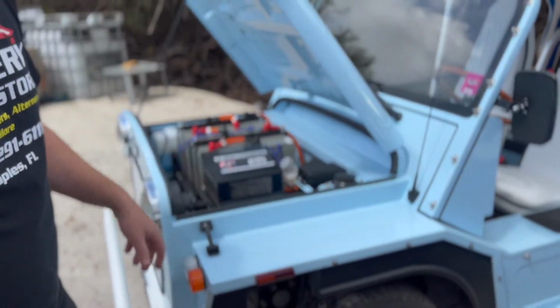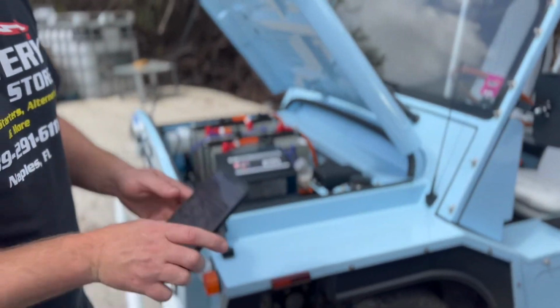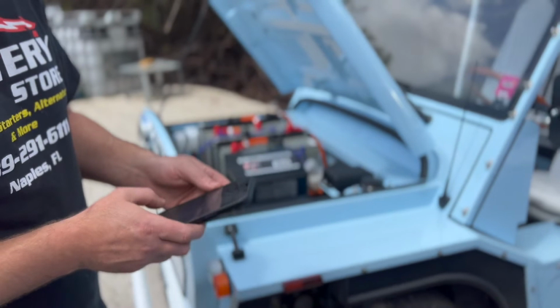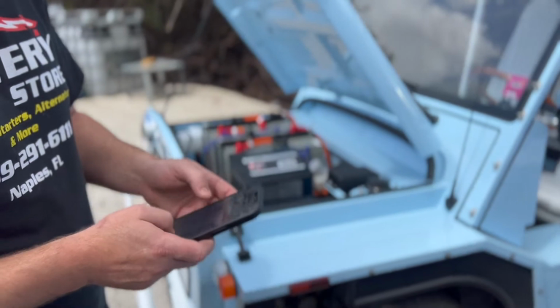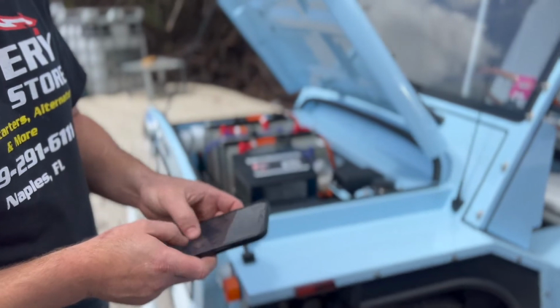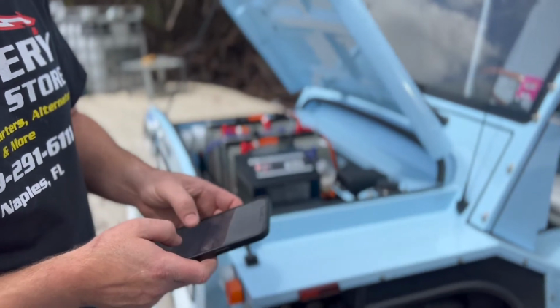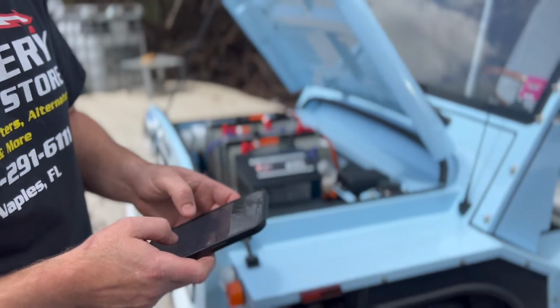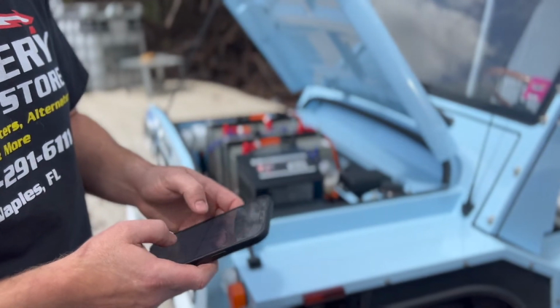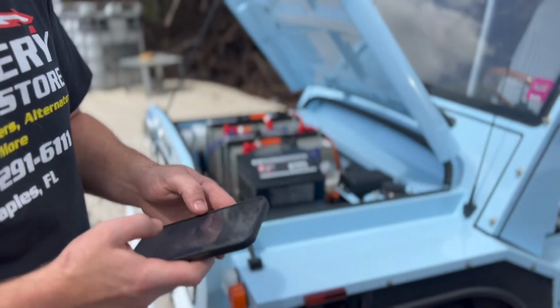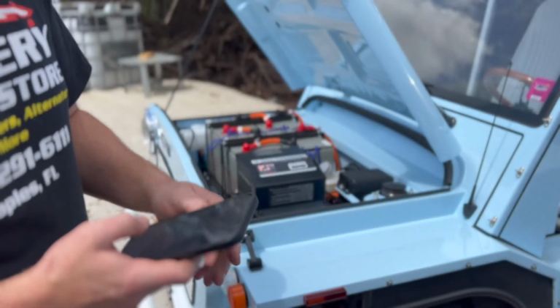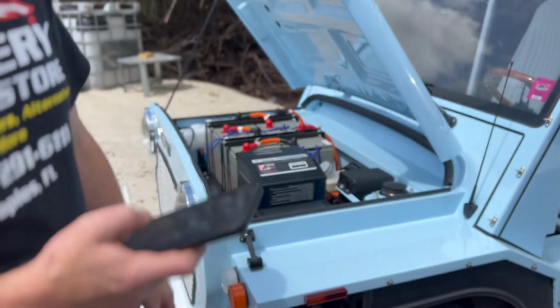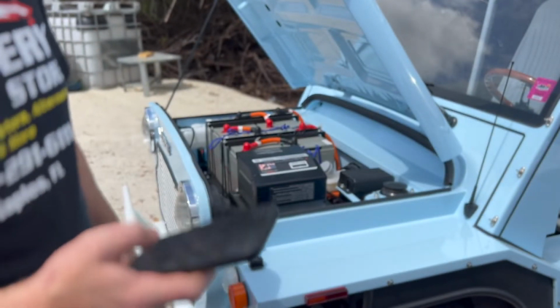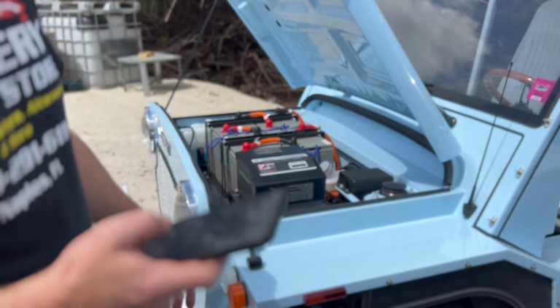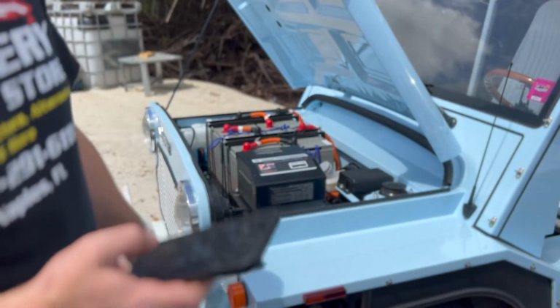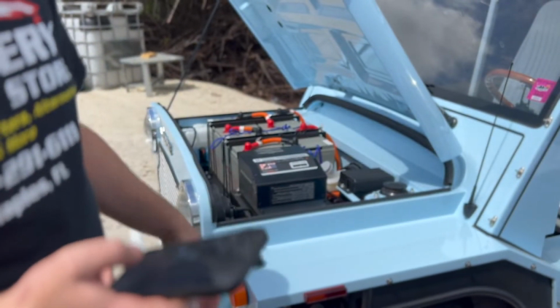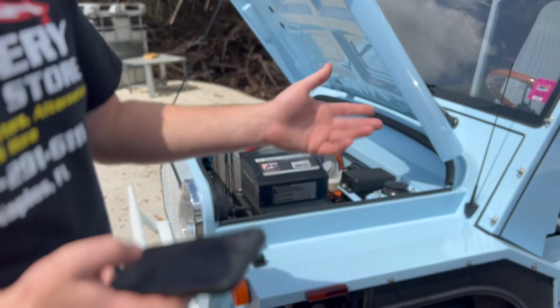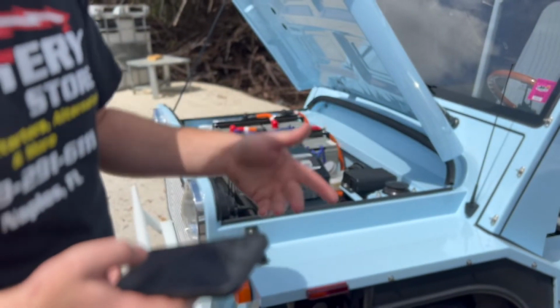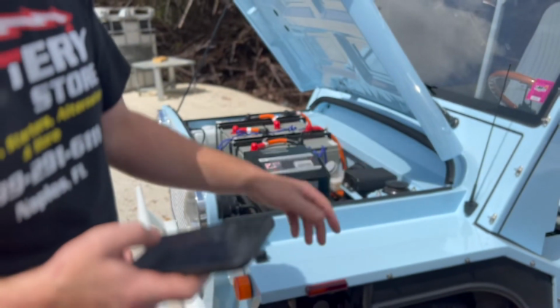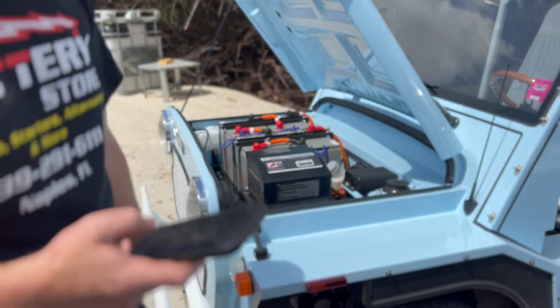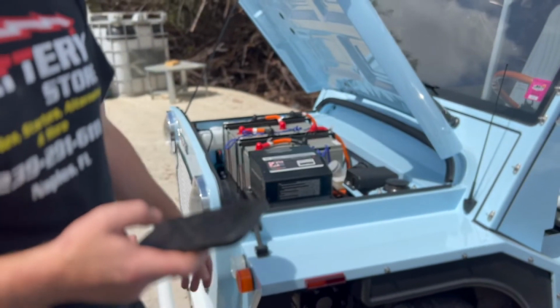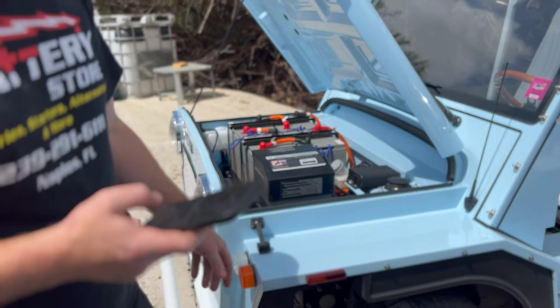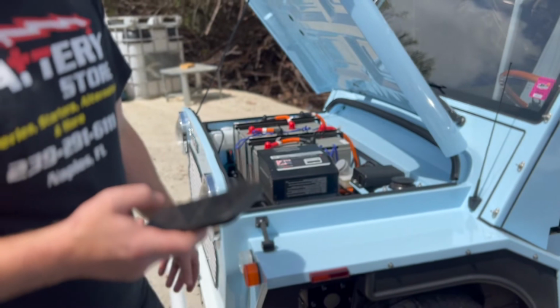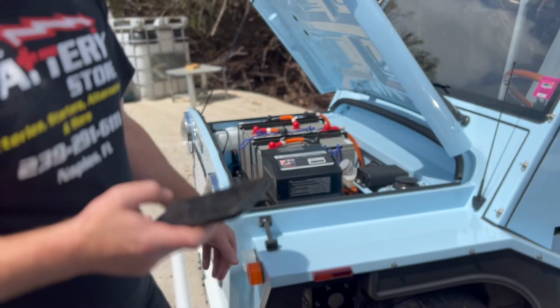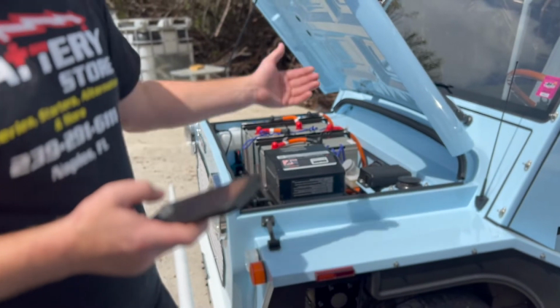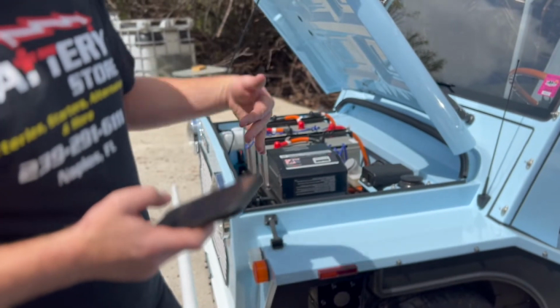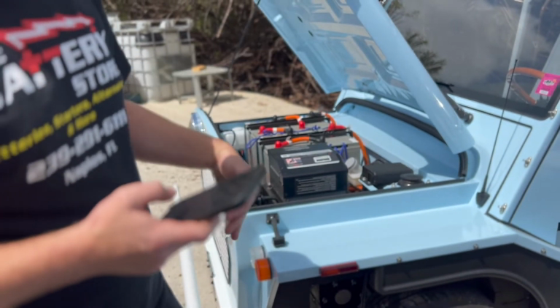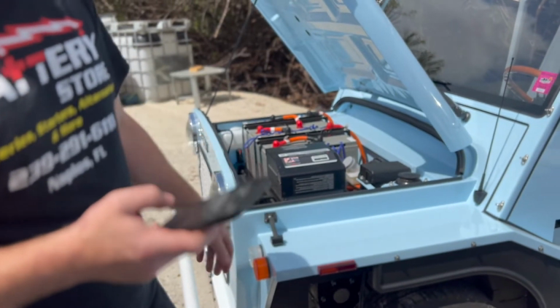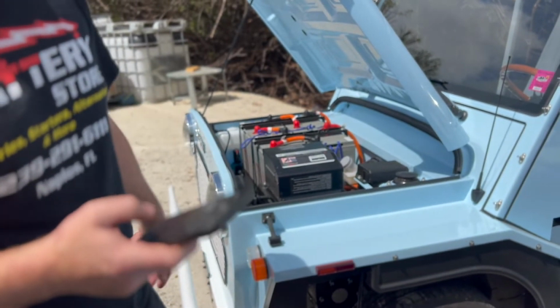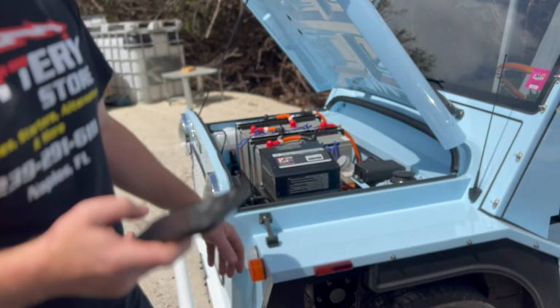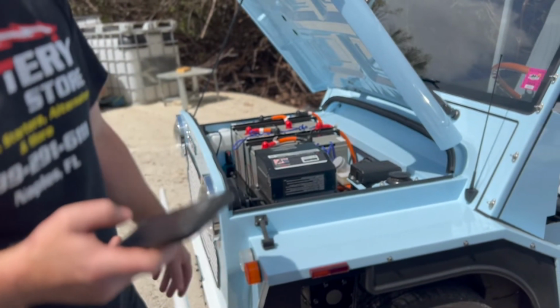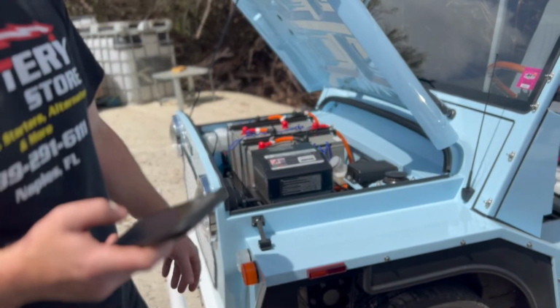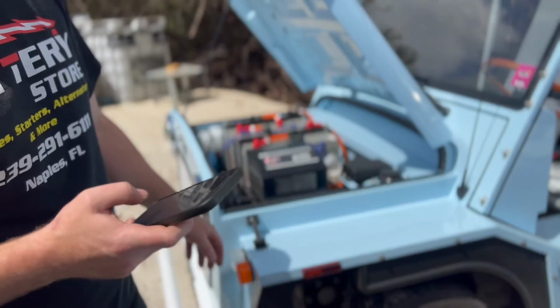What we're doing here is pulling the charge history out of the charger to see how many times it was charged, because the batteries are dead. We're trying to figure out why the batteries are going dead.